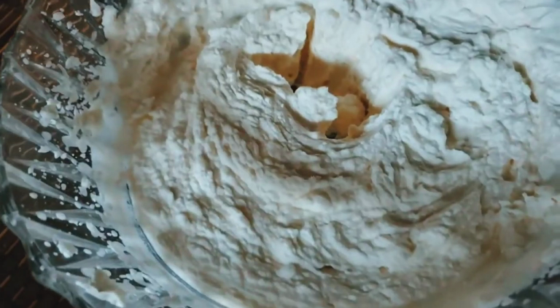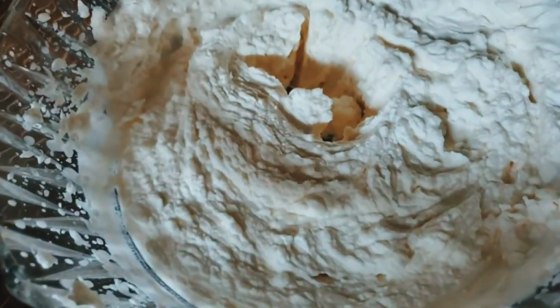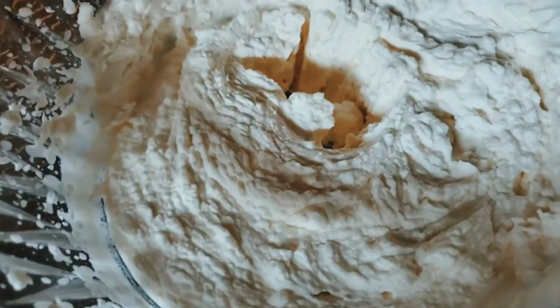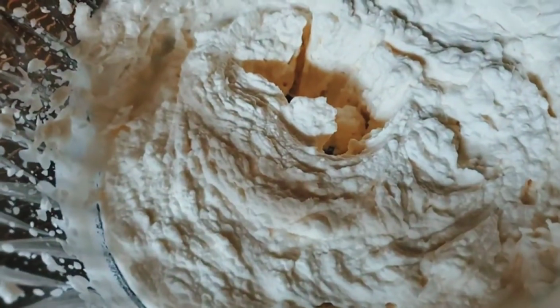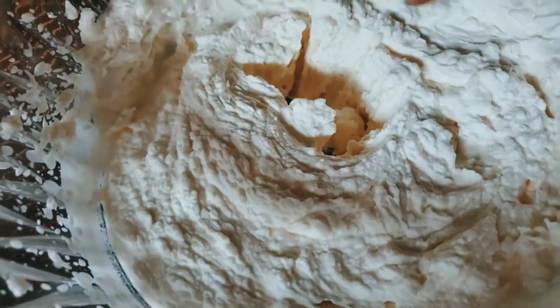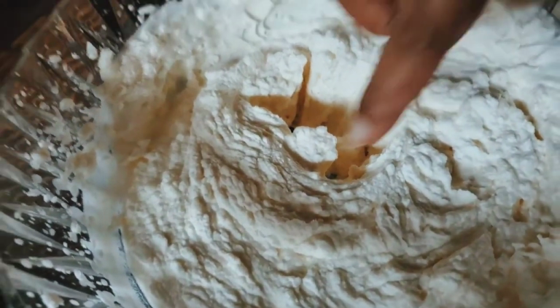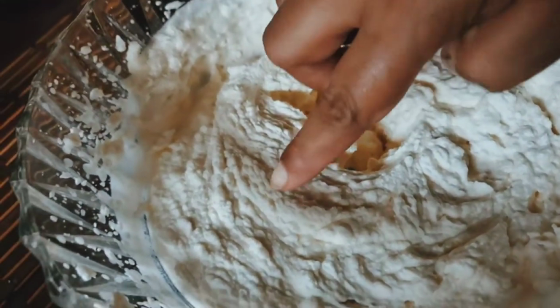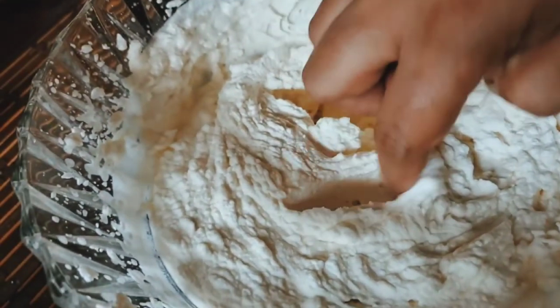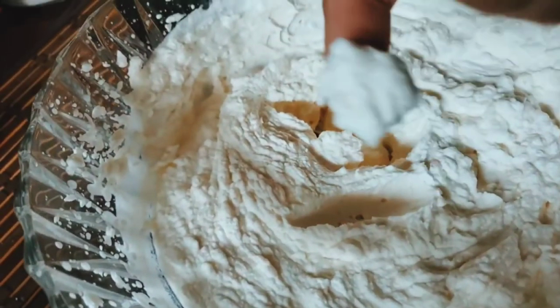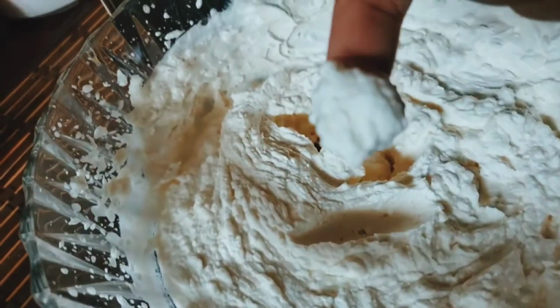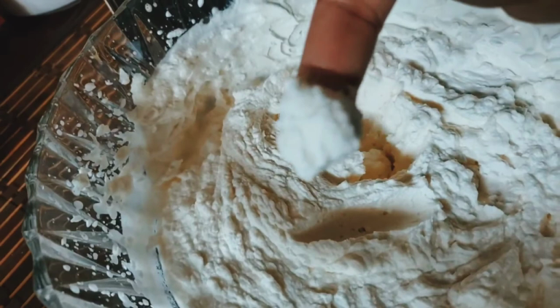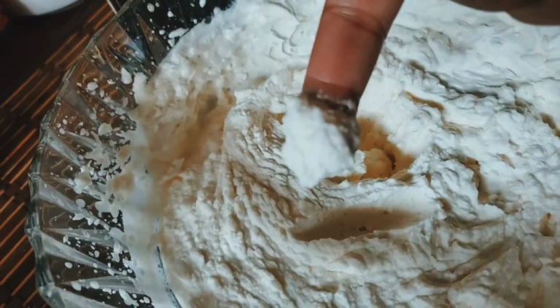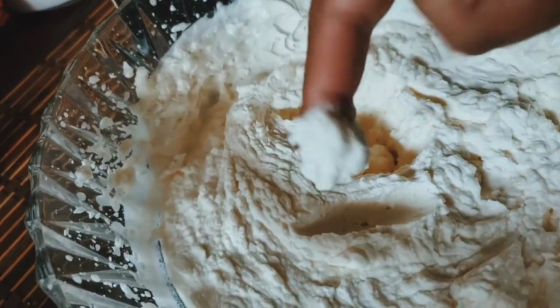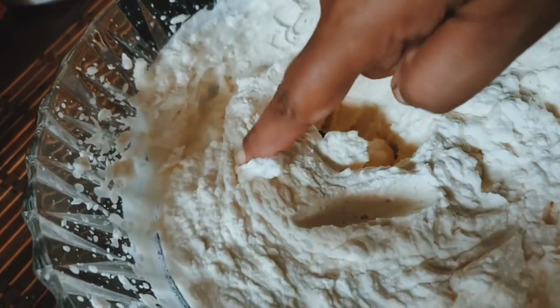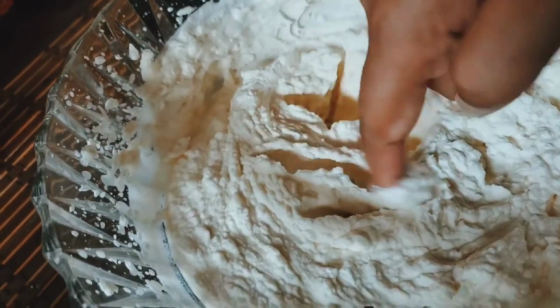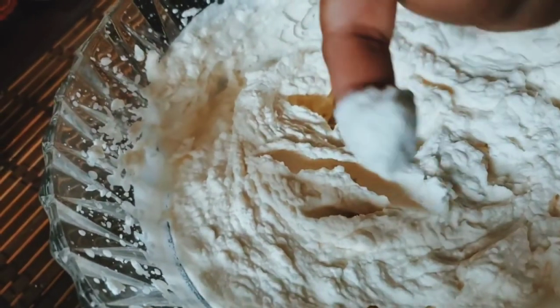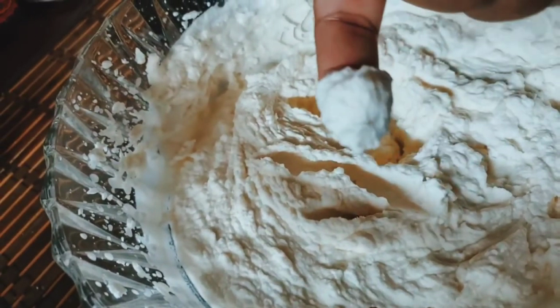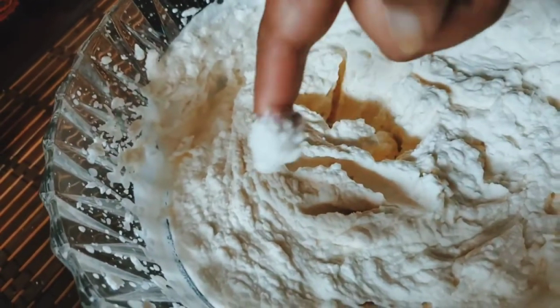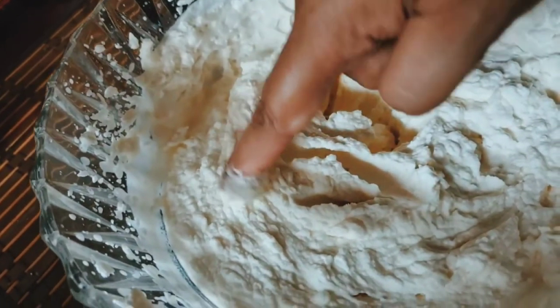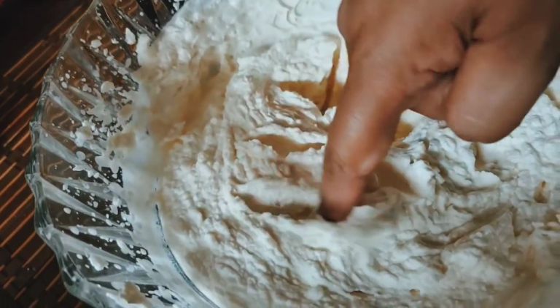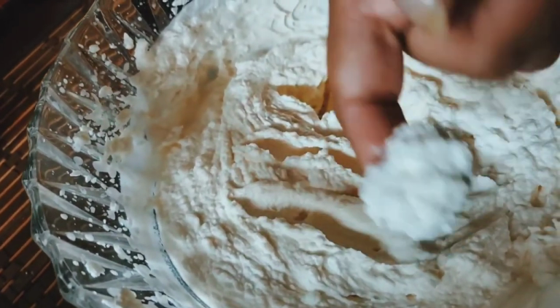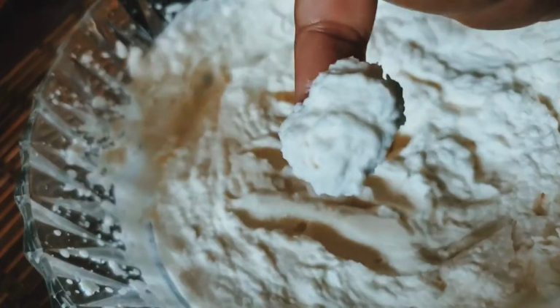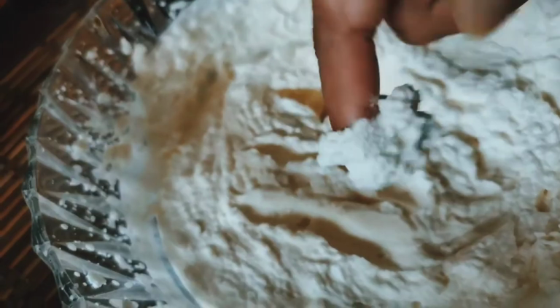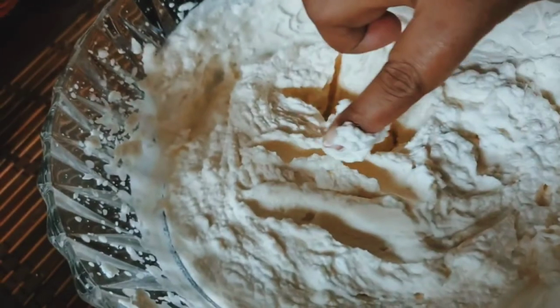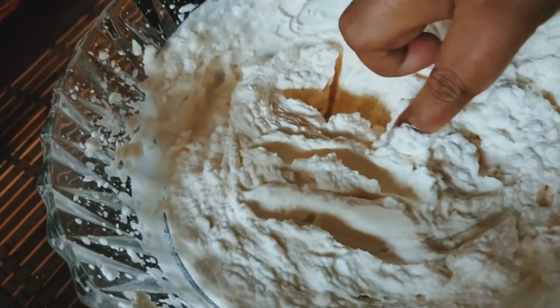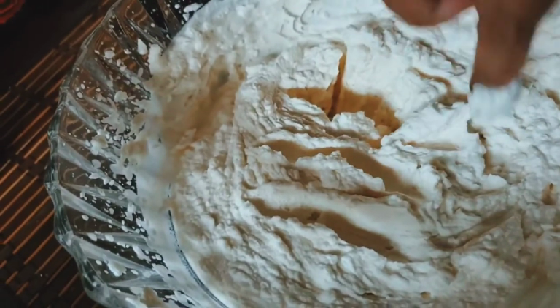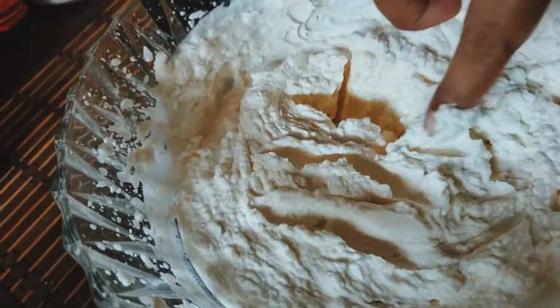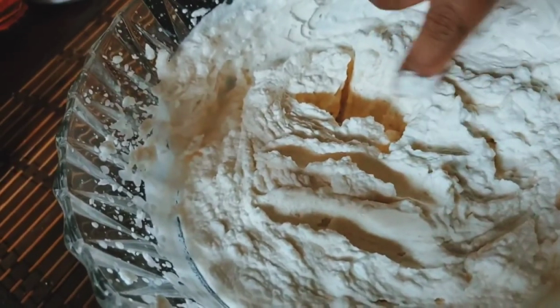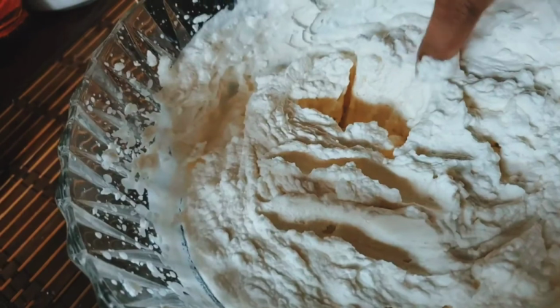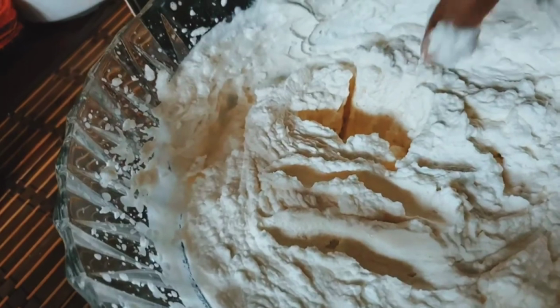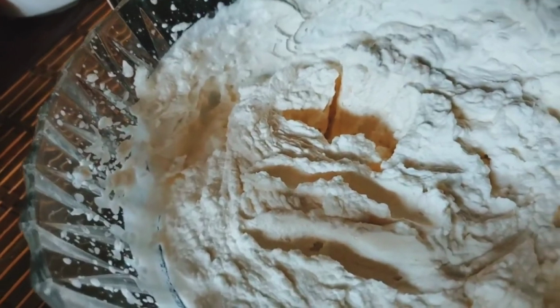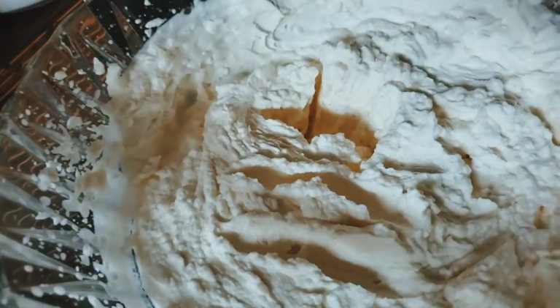We need the right texture — see, it's that thick. I will keep it in the fridge for at least 15 to 20 minutes.